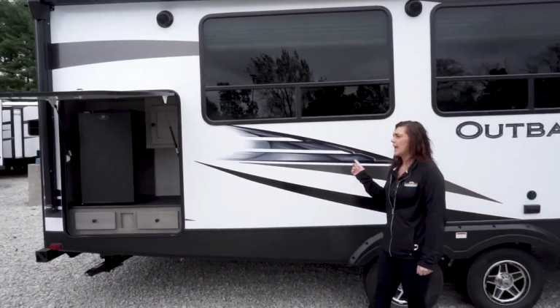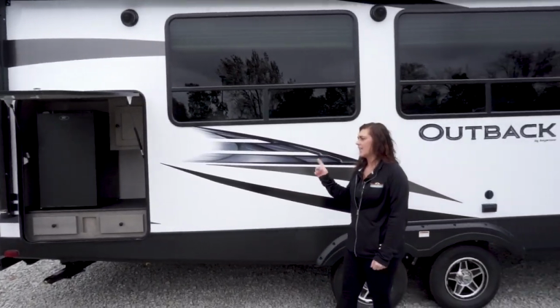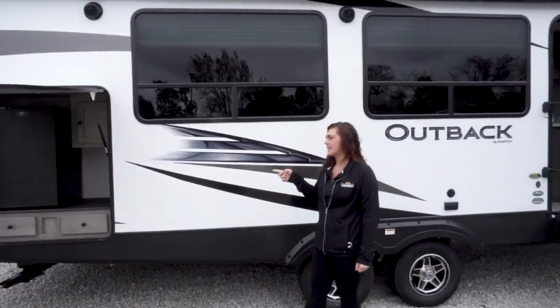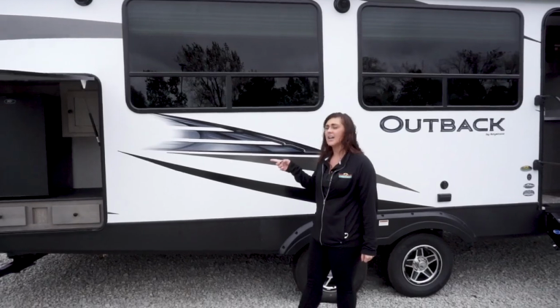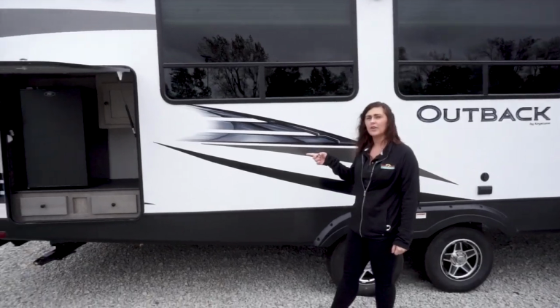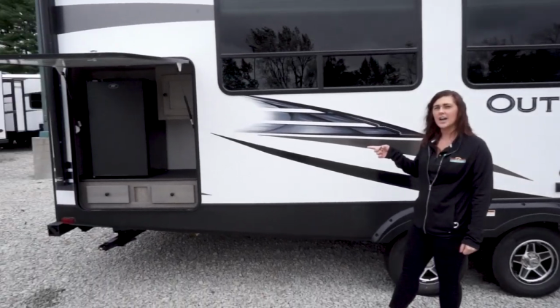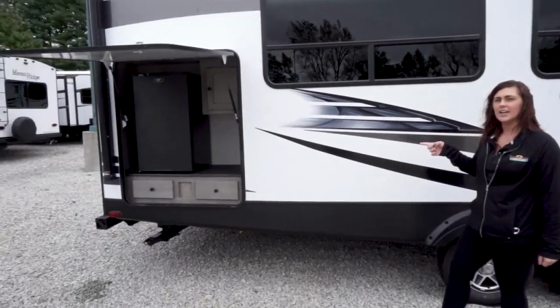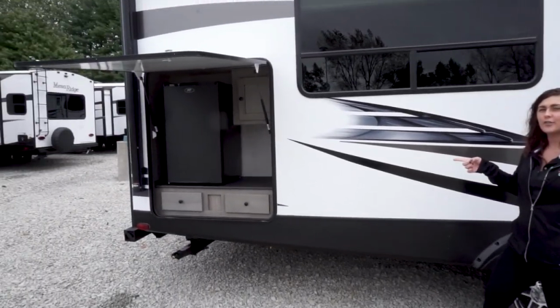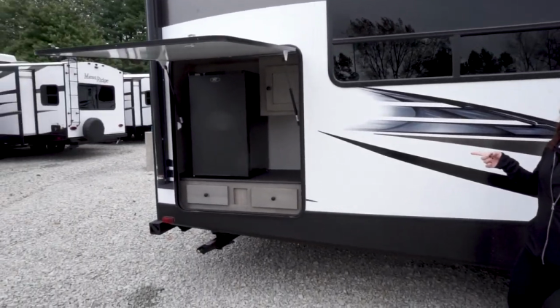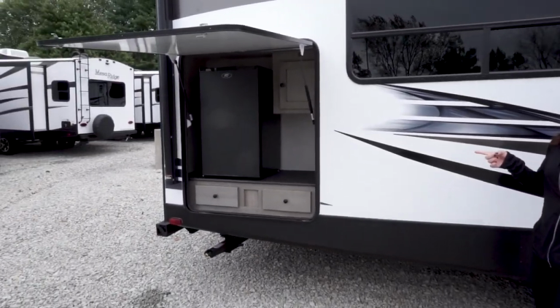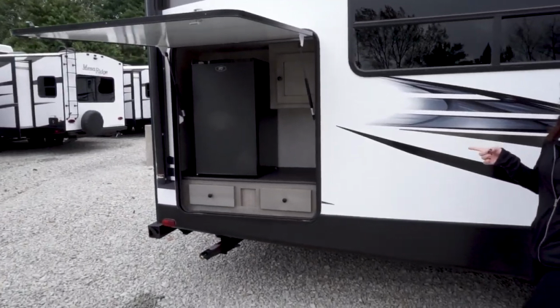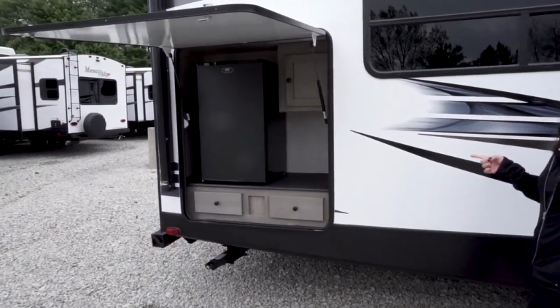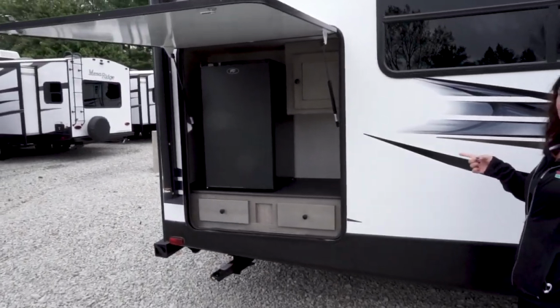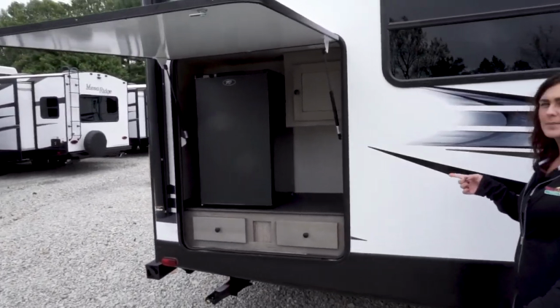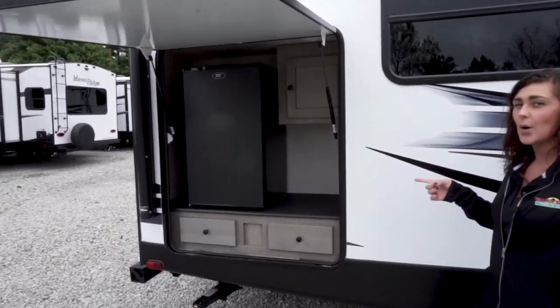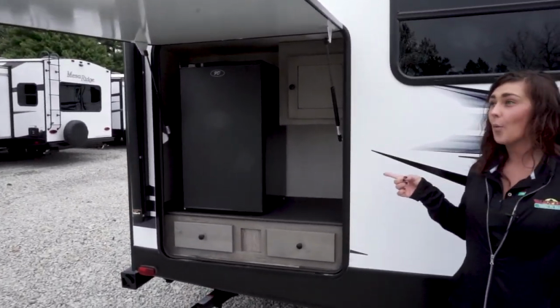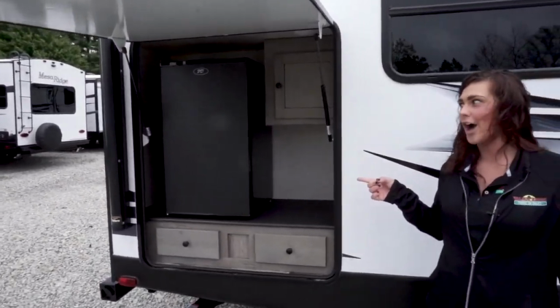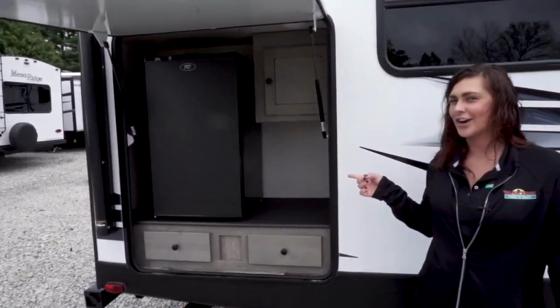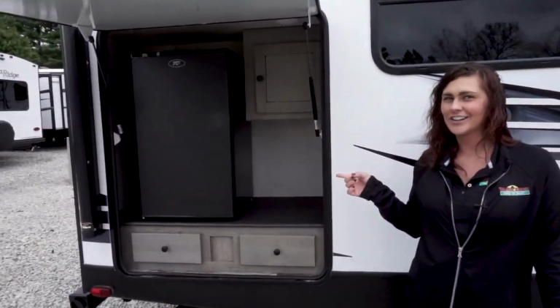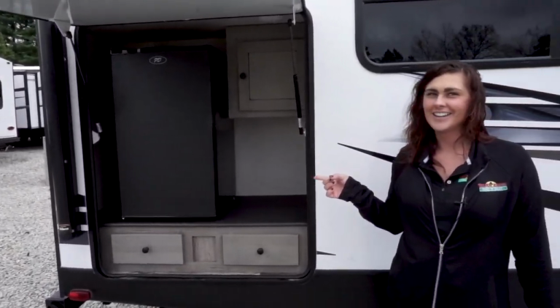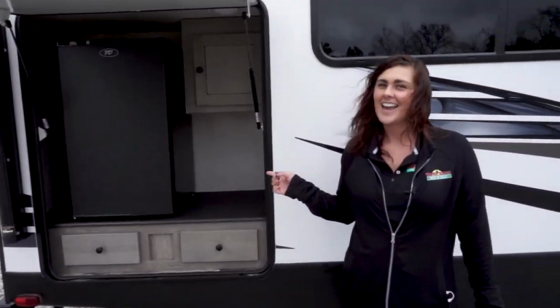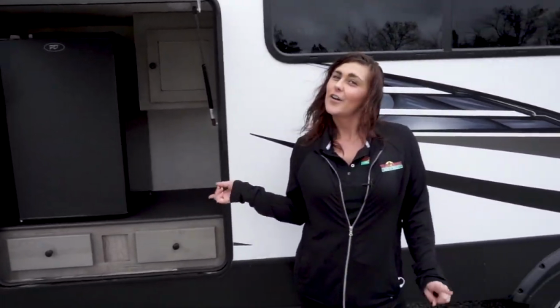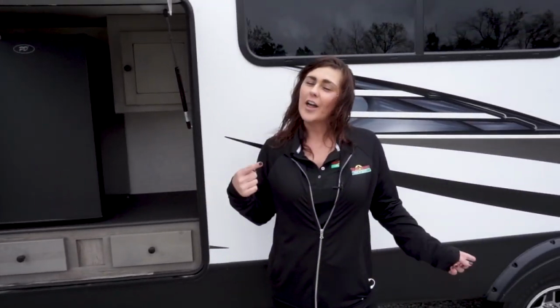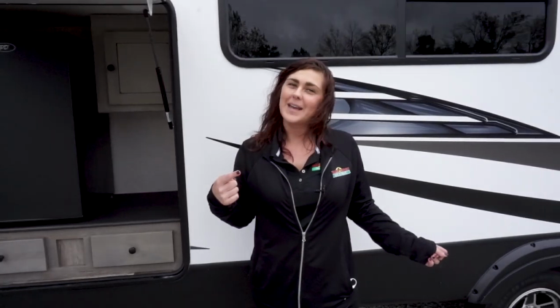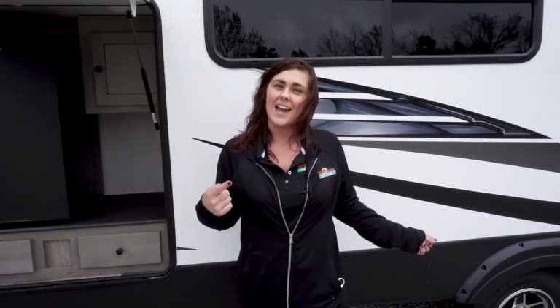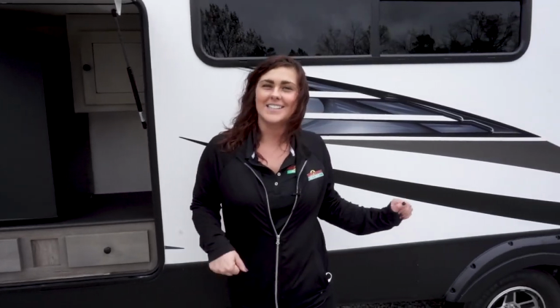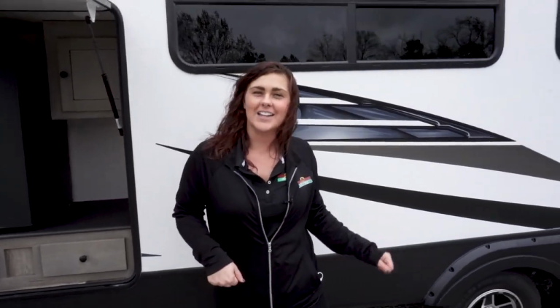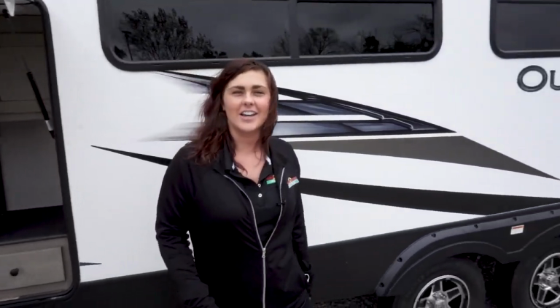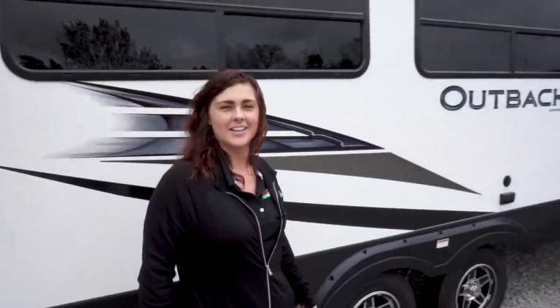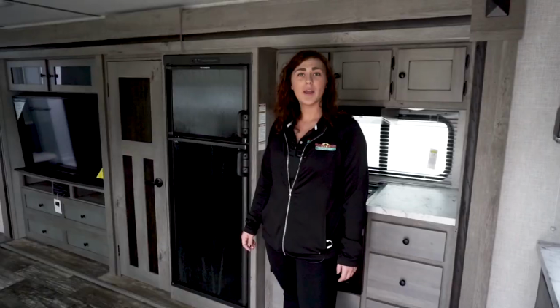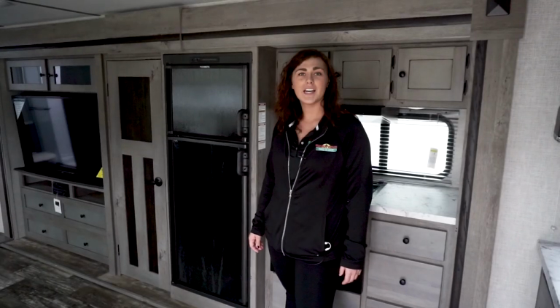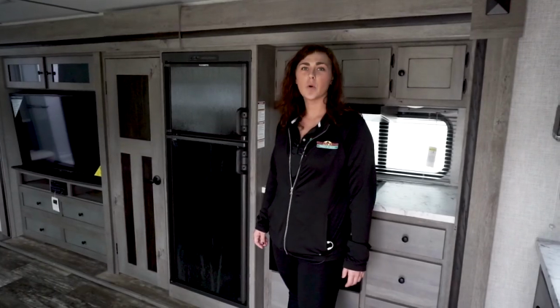We have the outside fridge out here for your most important items — water. Follow me inside and let's take a look.